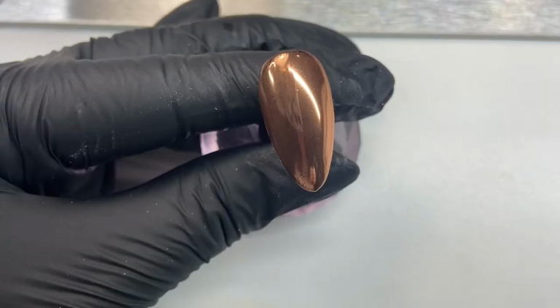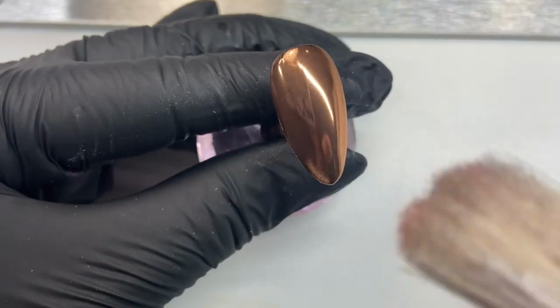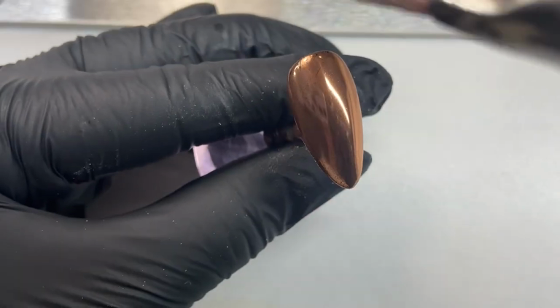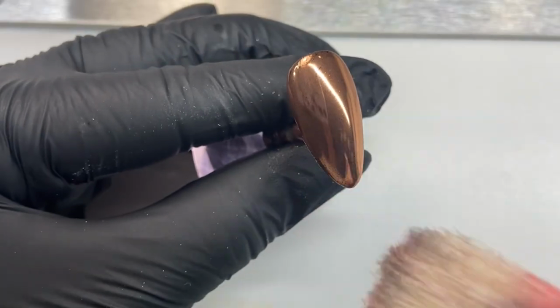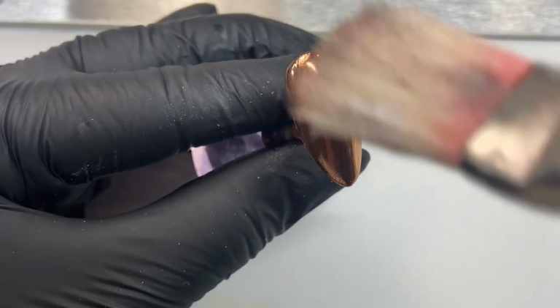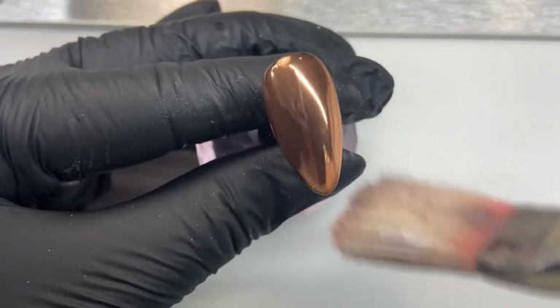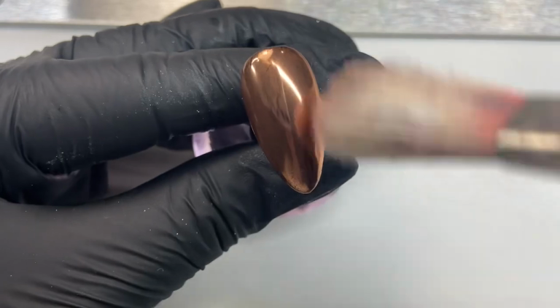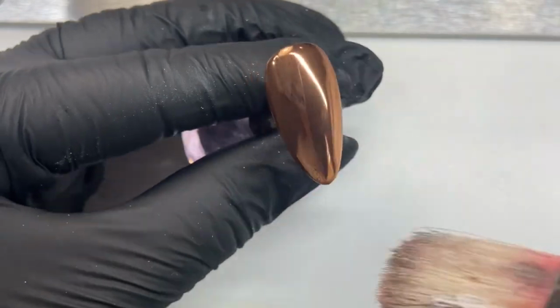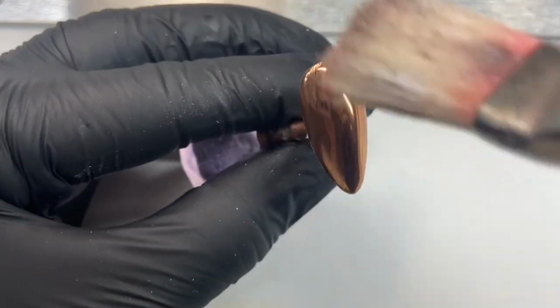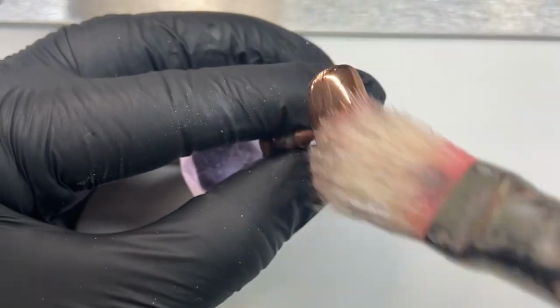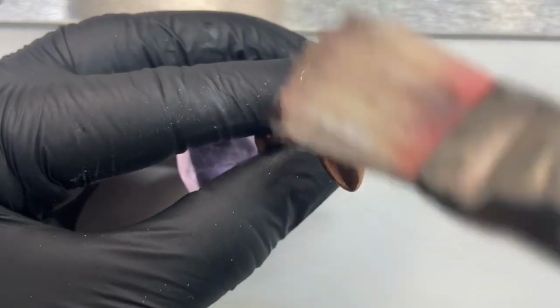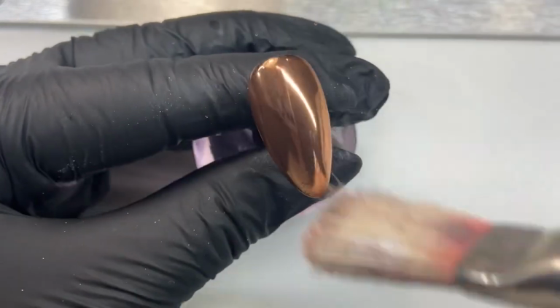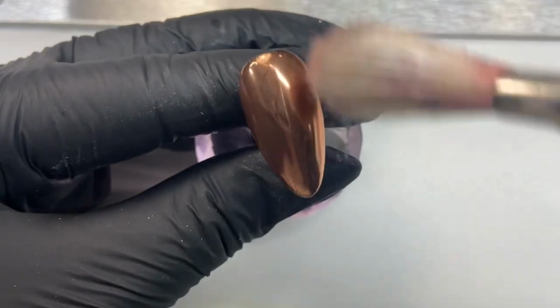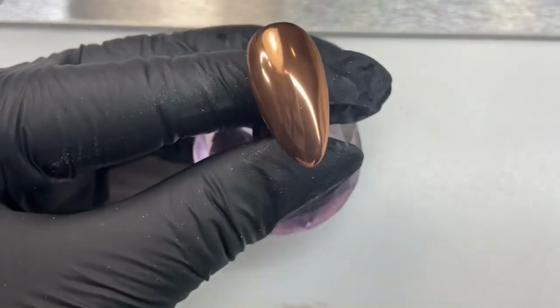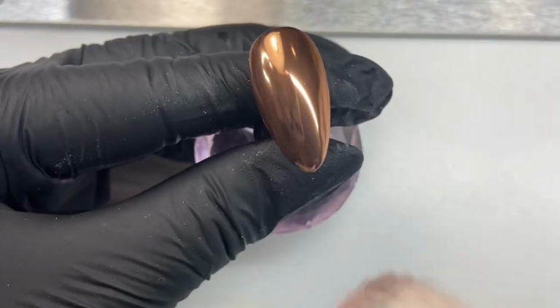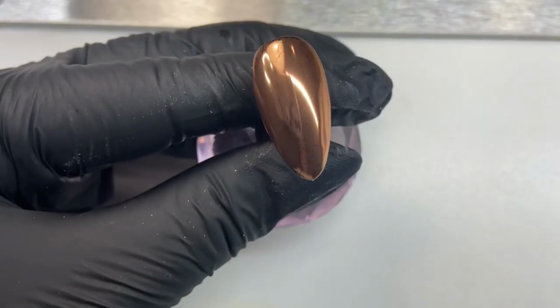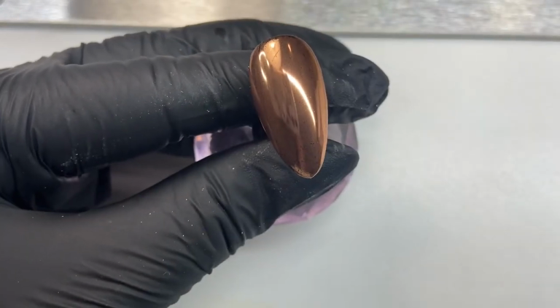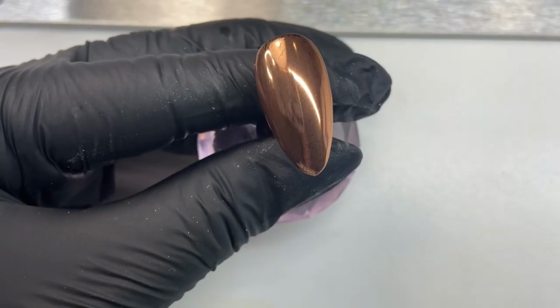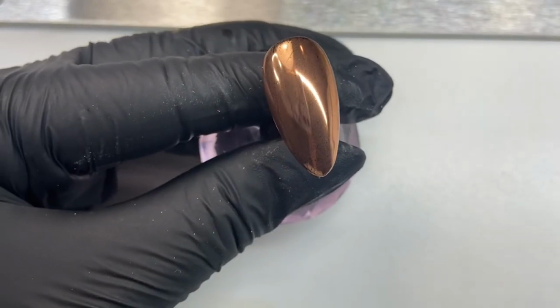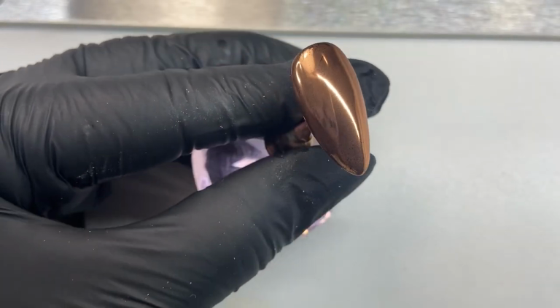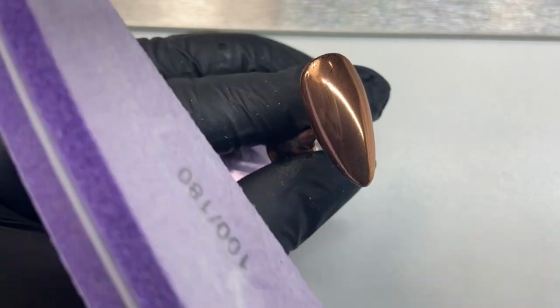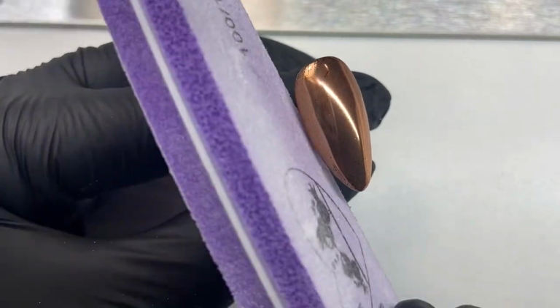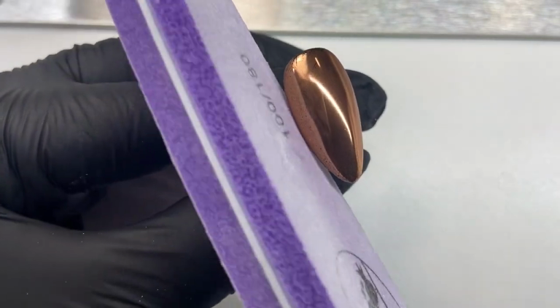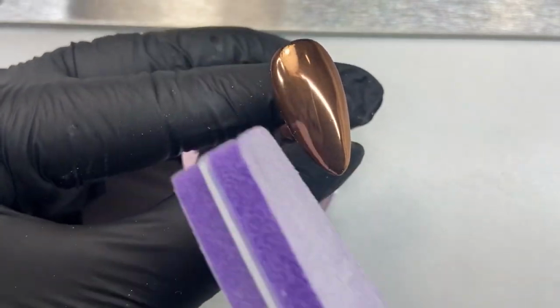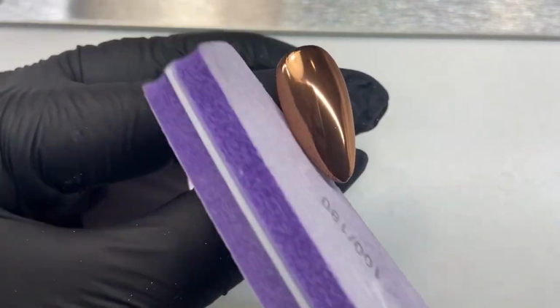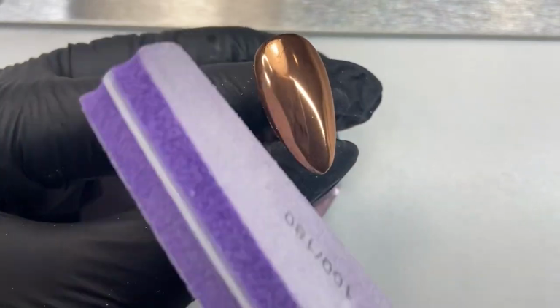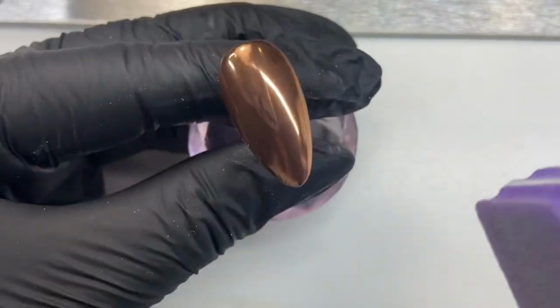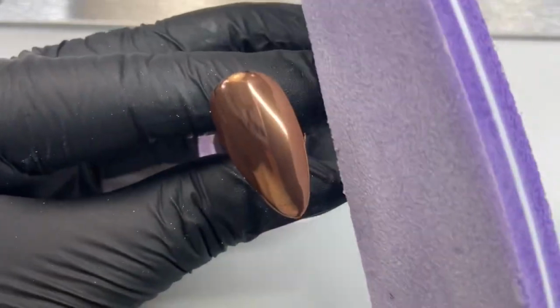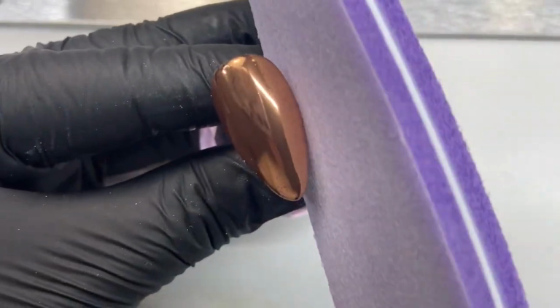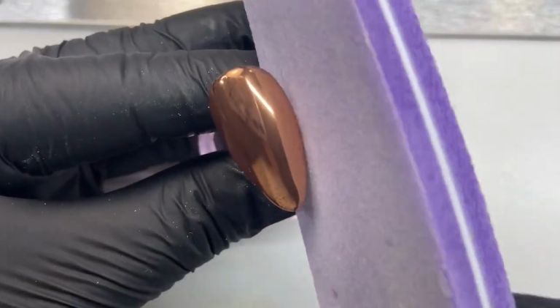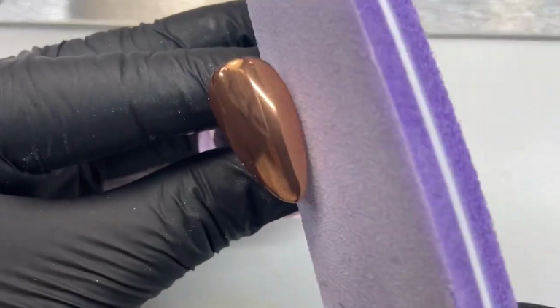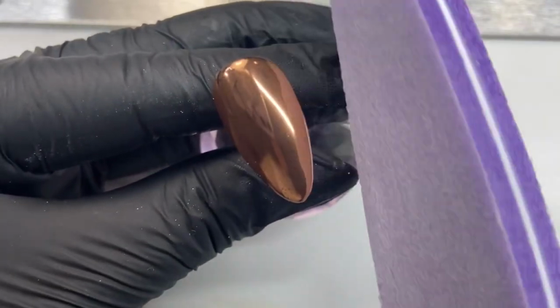We're then going to give it a thorough dusting over the entire nail just to make sure there's no dust on any of that nail, and then give it a quick buff around the edges just to give our top coat something to seal to around the edges.